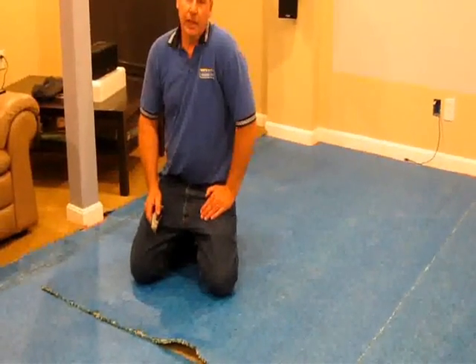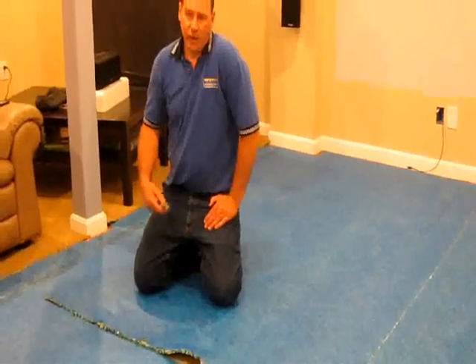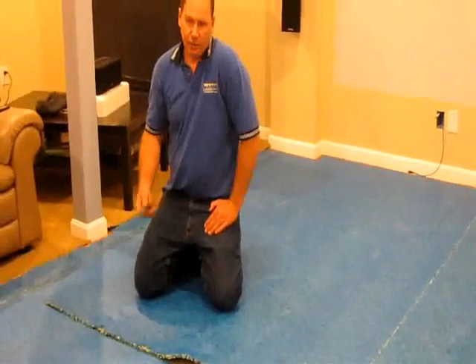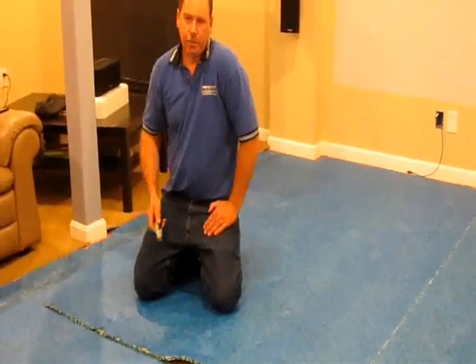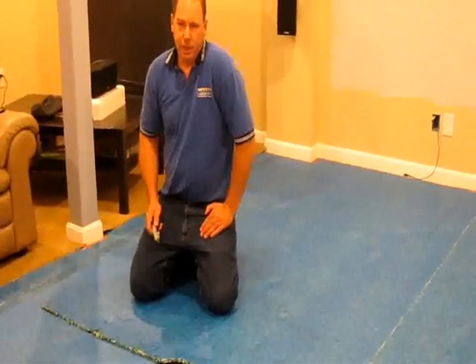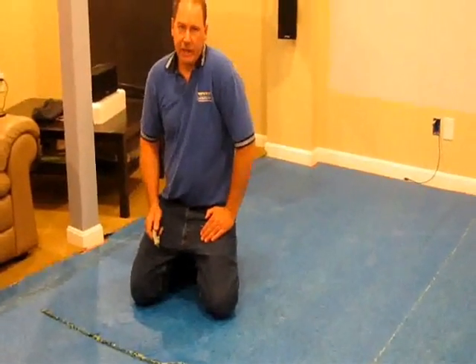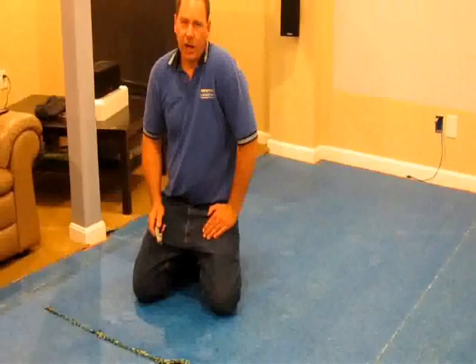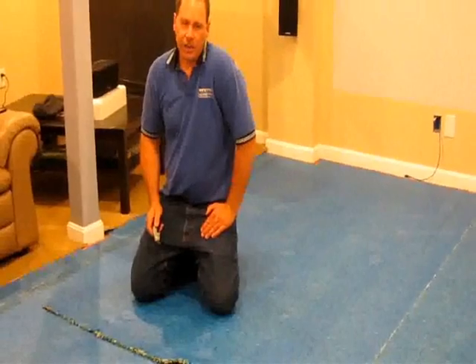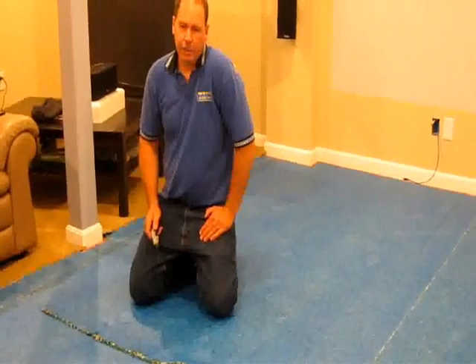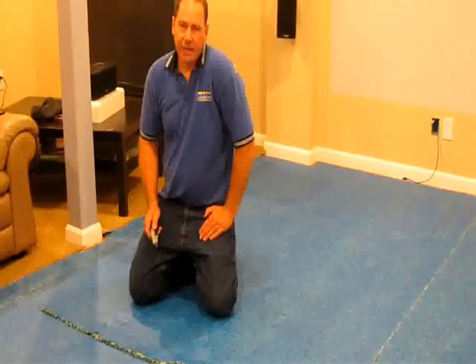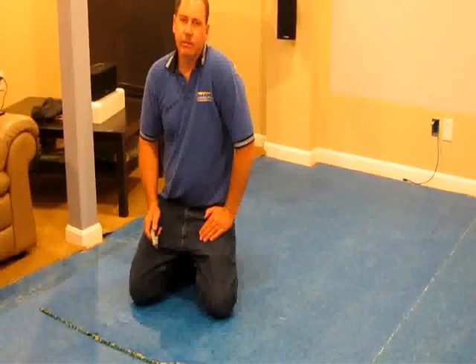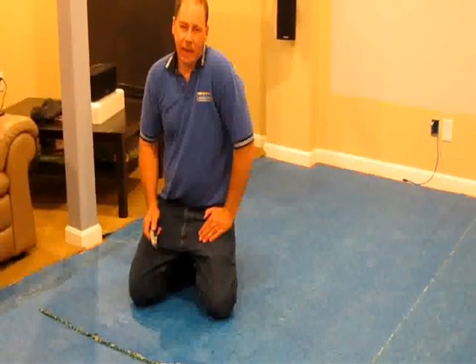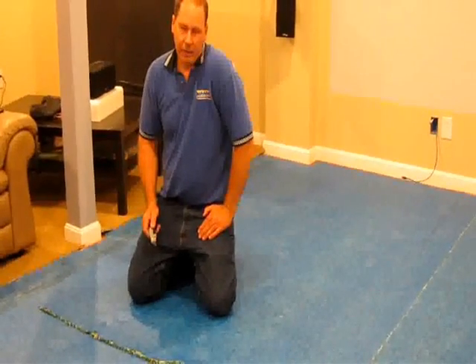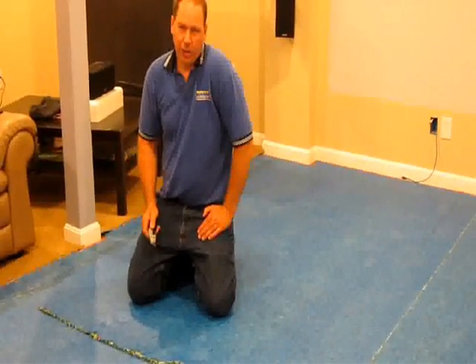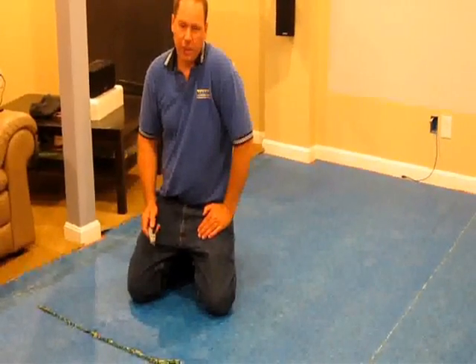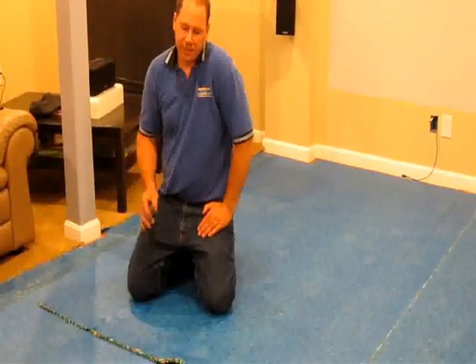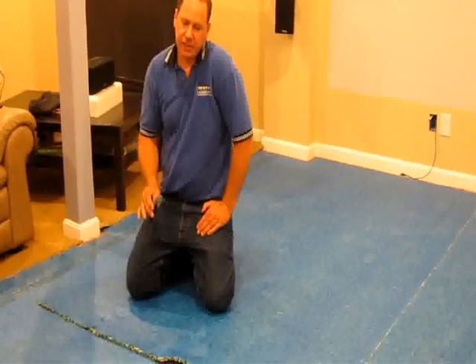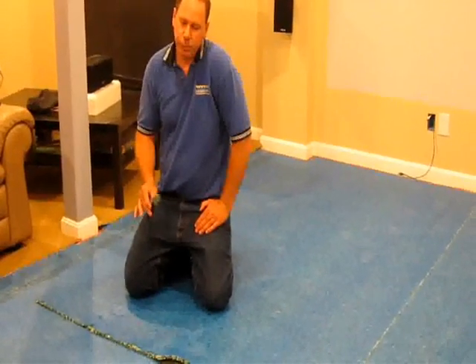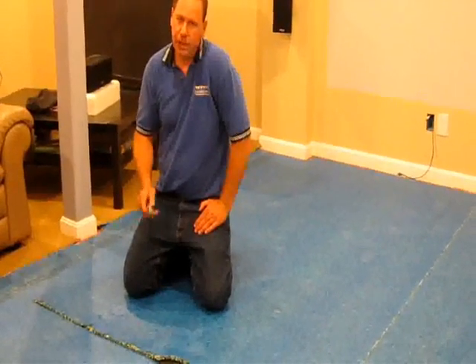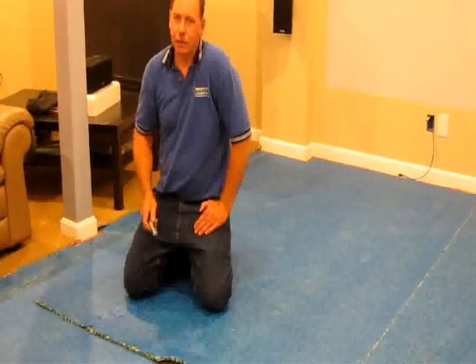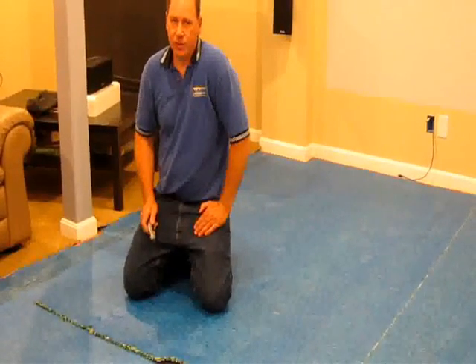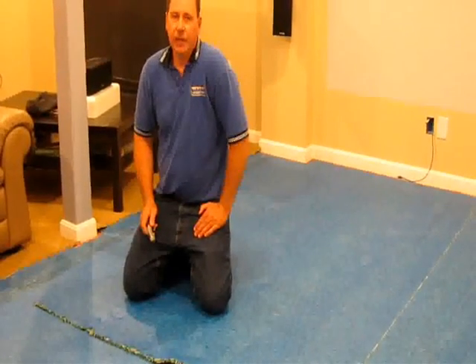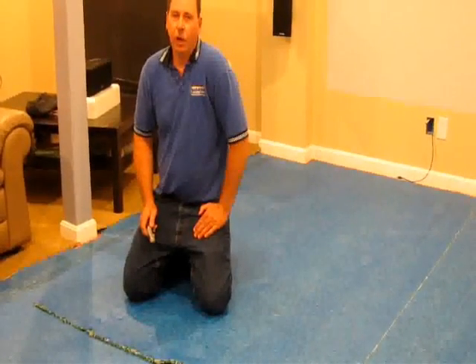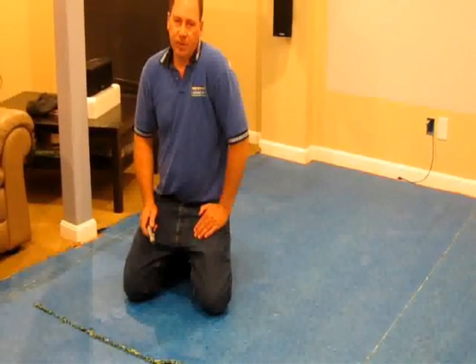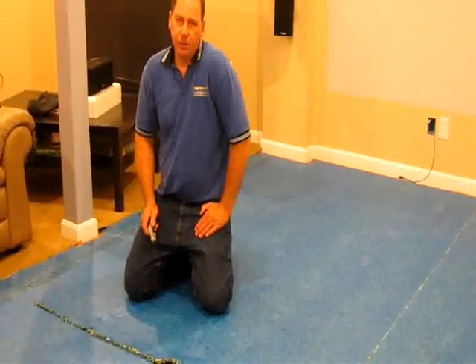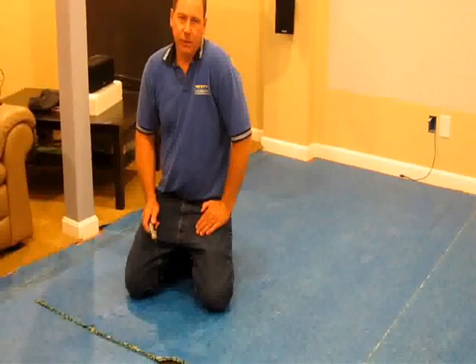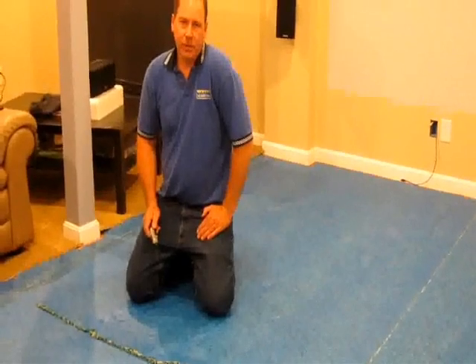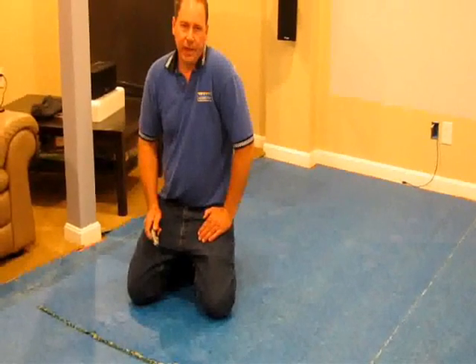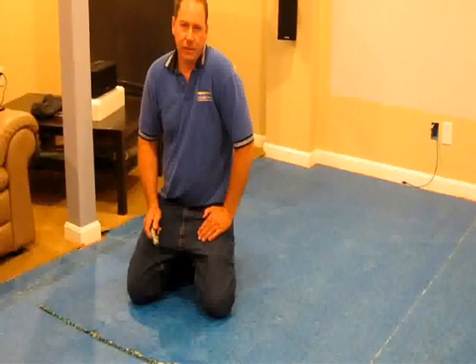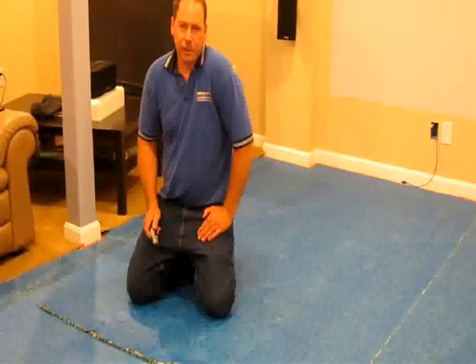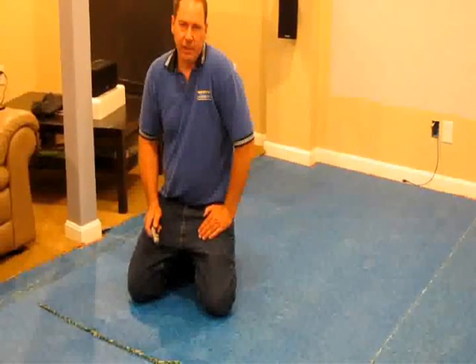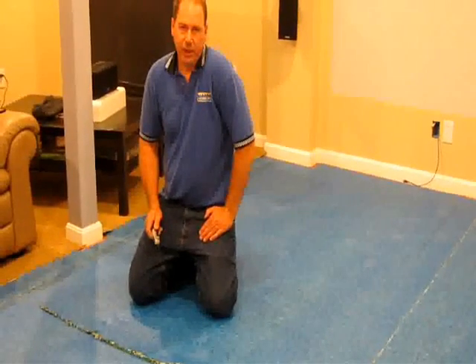If you have the right blade — the carpet pad blade — that helps quite a bit, but this method is pretty close. Hope this helps you out. Clay King, AAA Flood Drying.